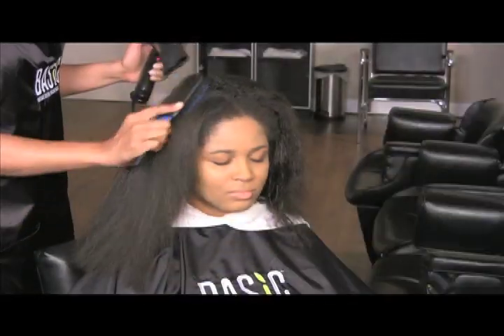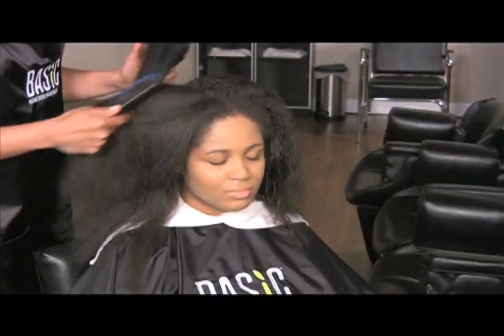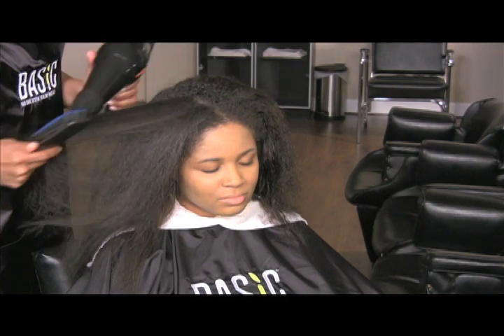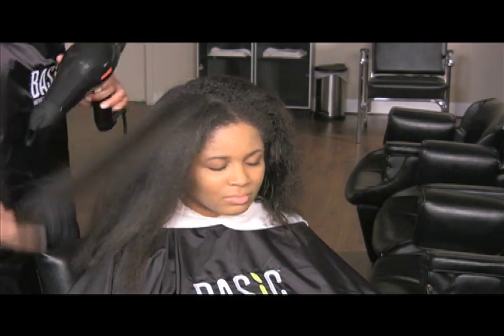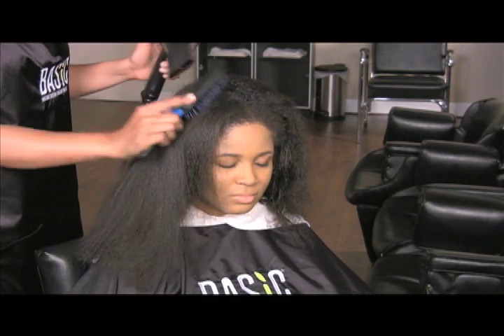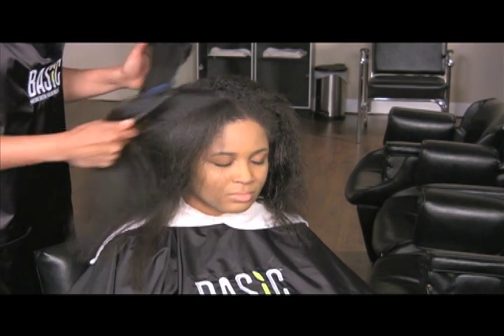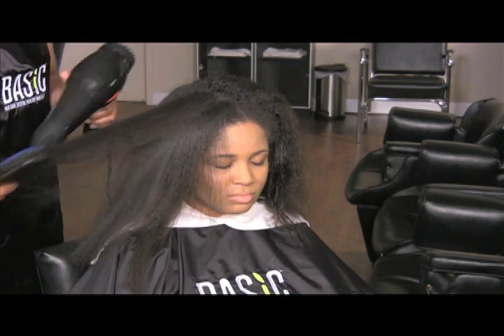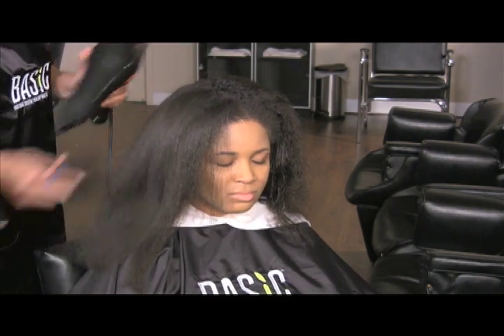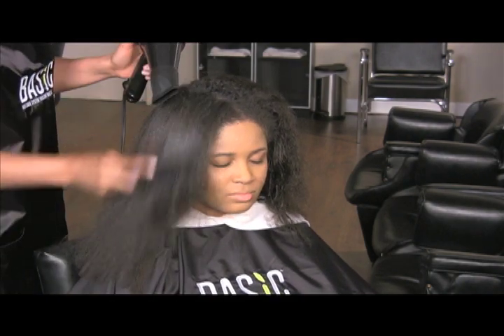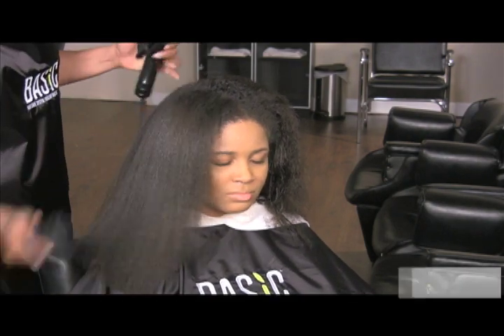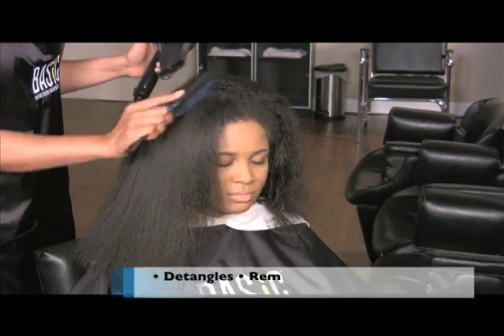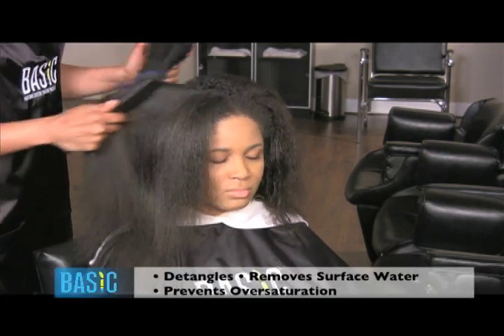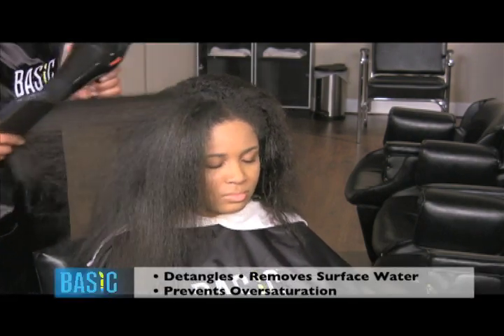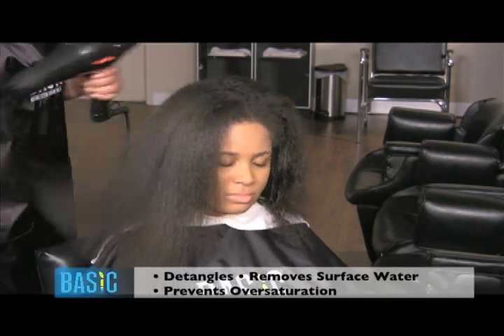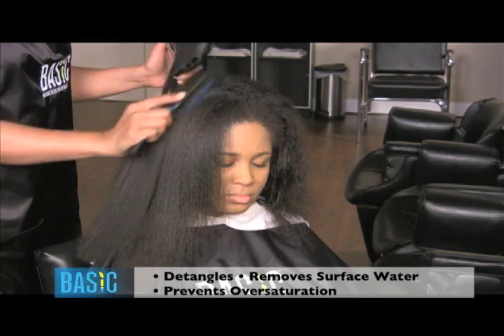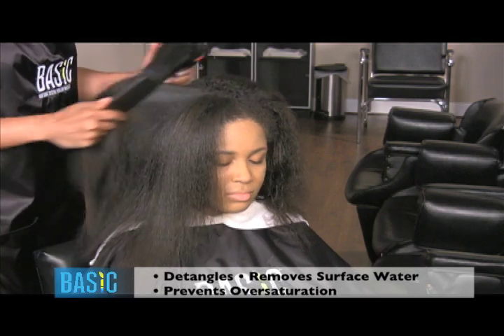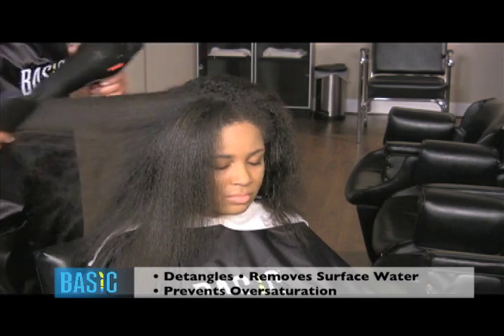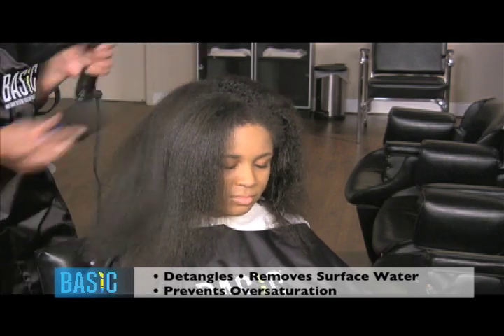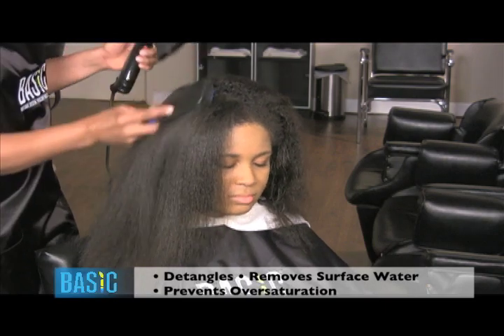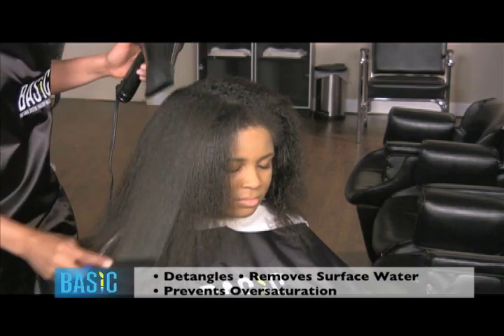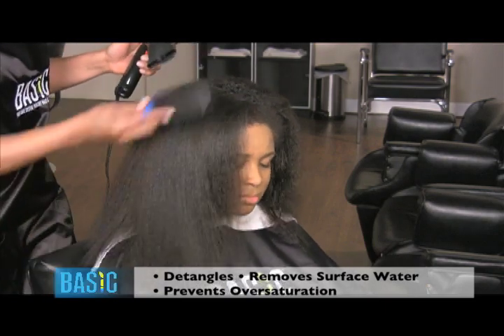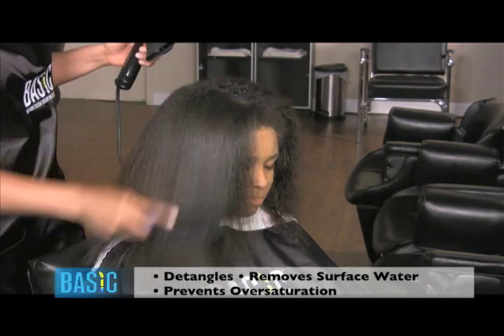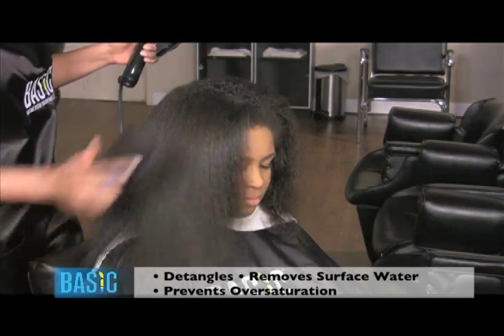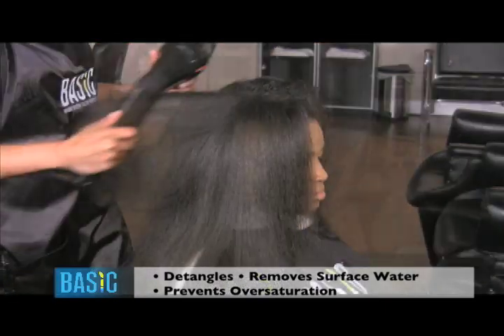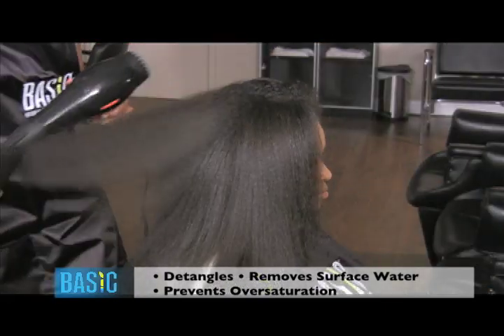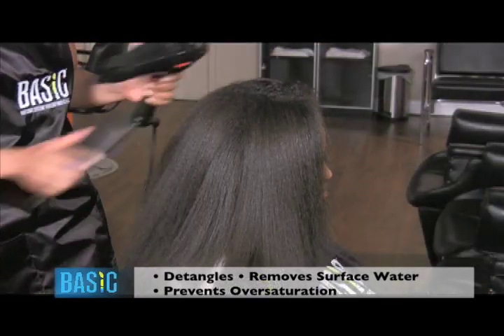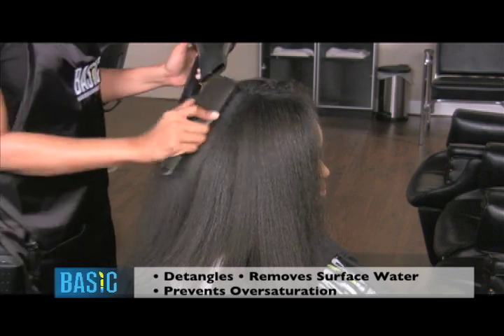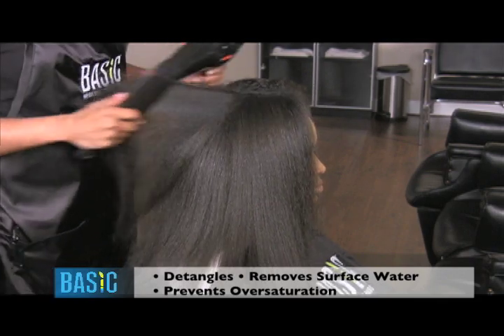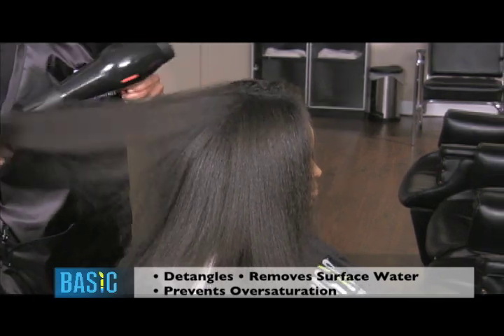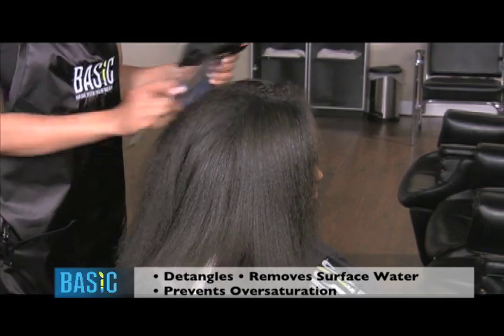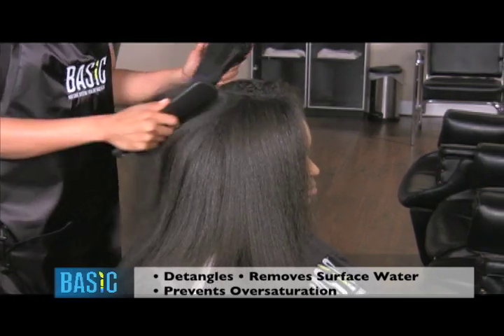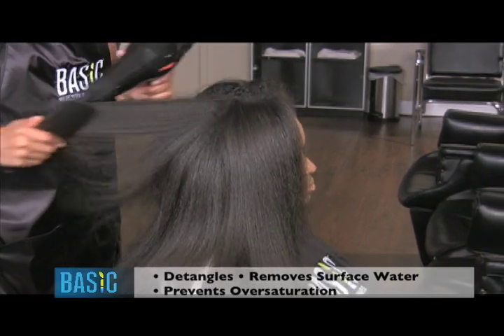Blow drying the hair prior to One-Step Foam application detangles tightly coiled hair, removes surface water from the hair, and allows you to see how much of the product the hair is absorbing to prevent oversaturation.